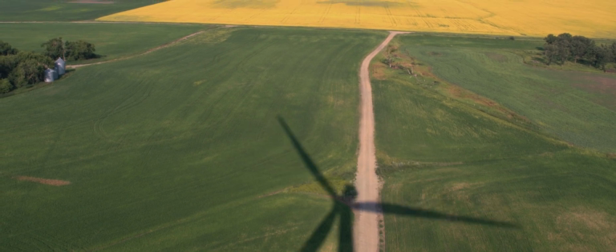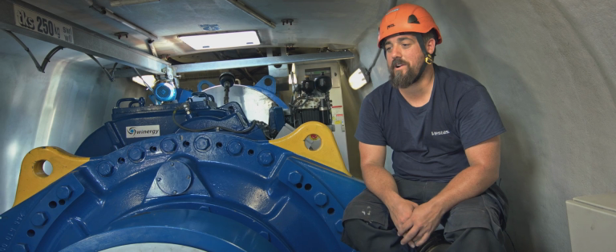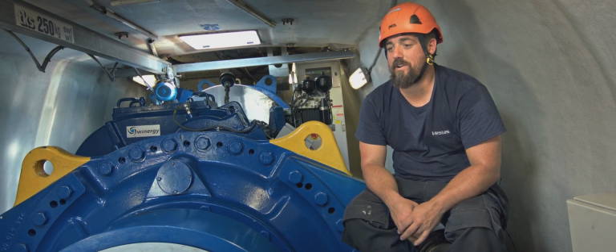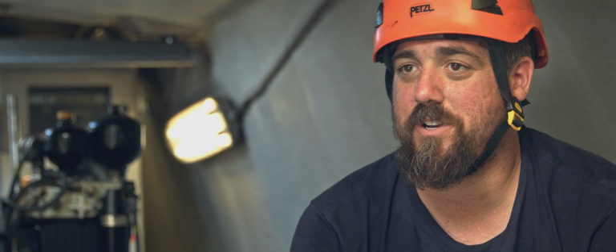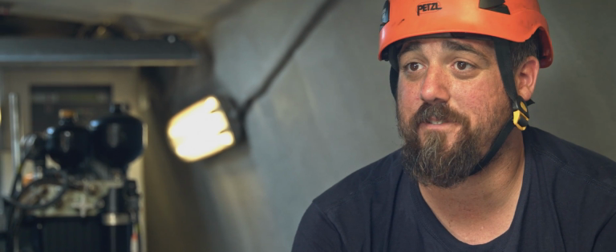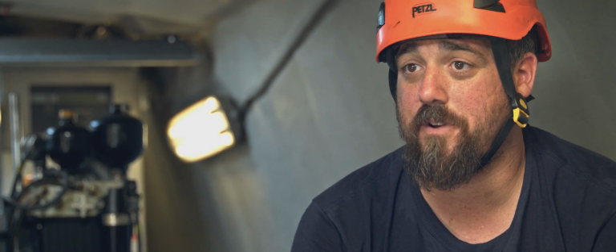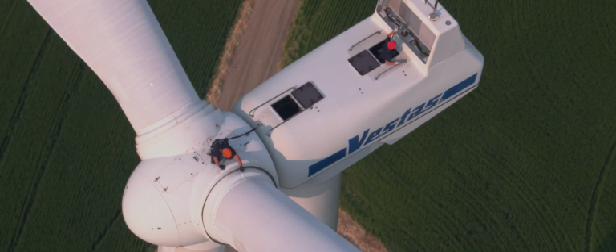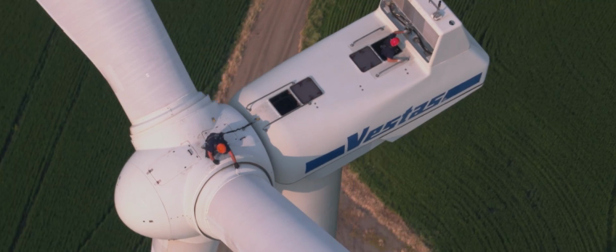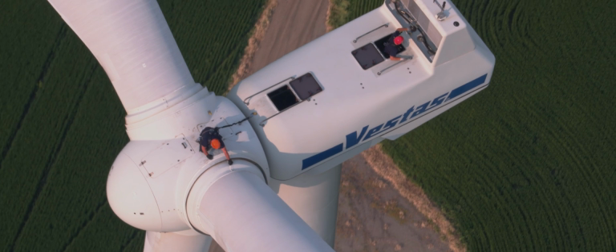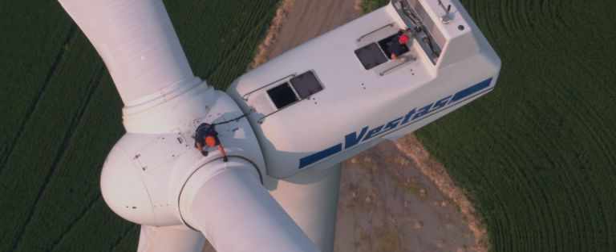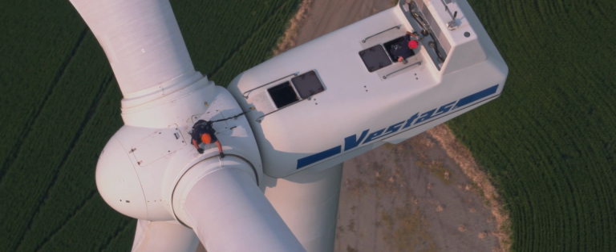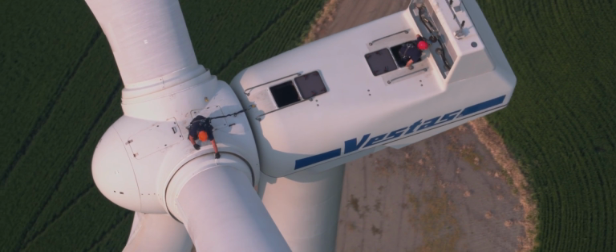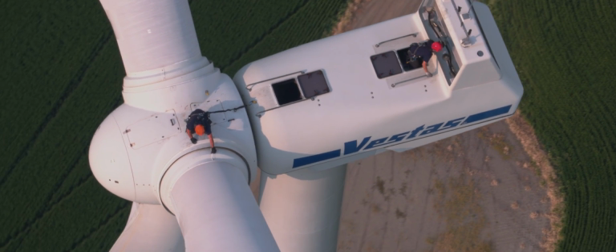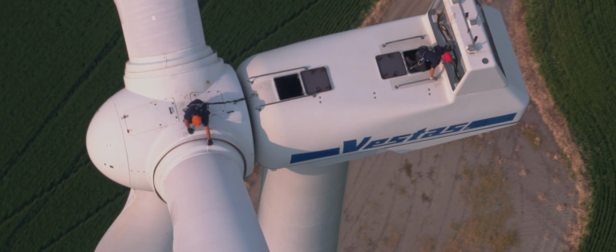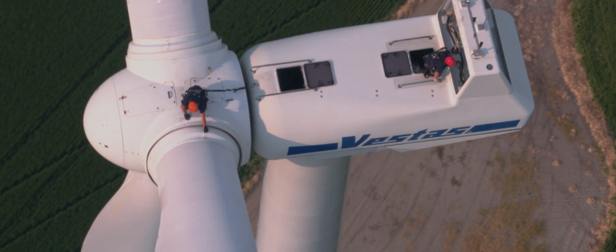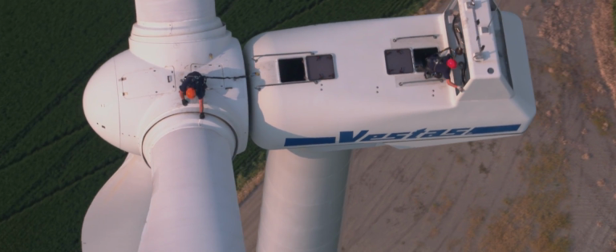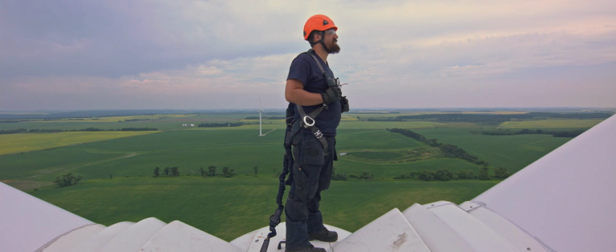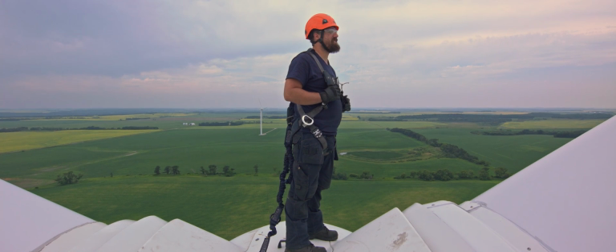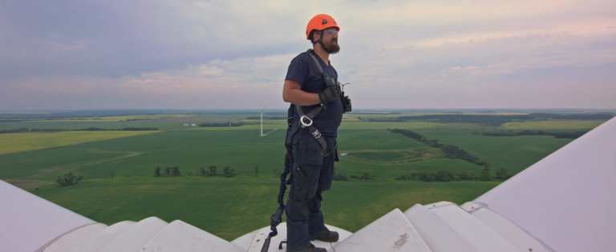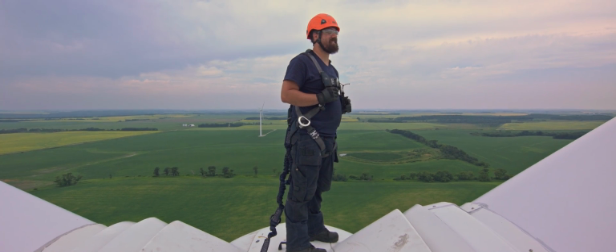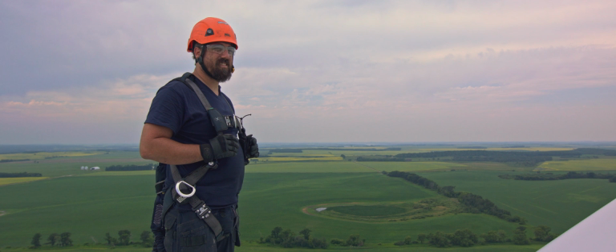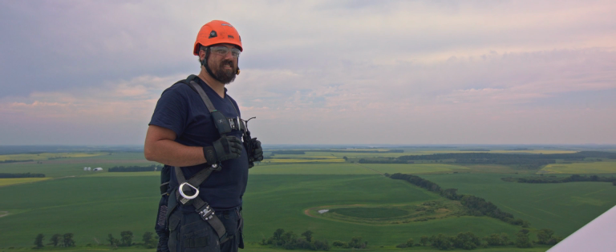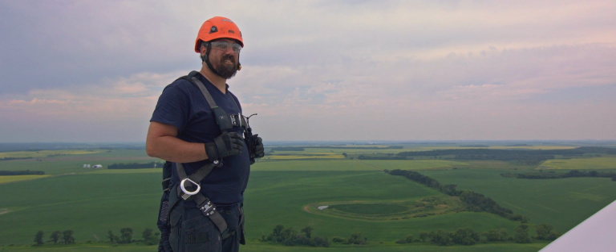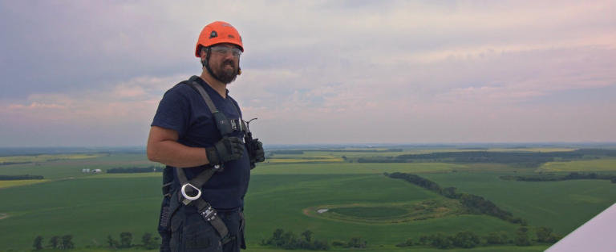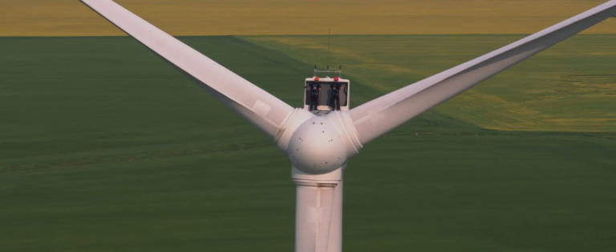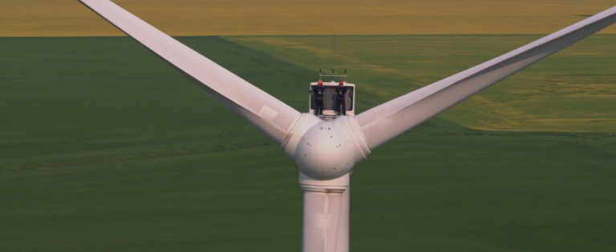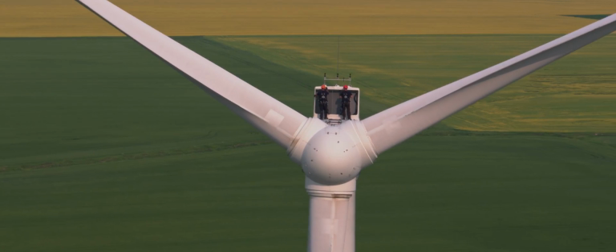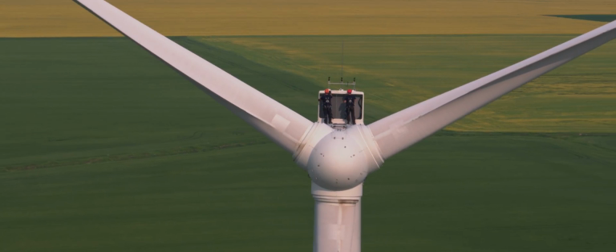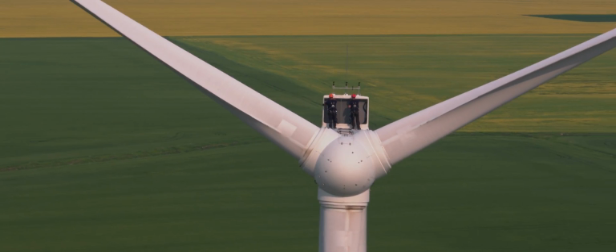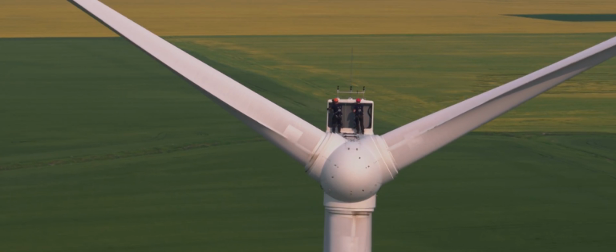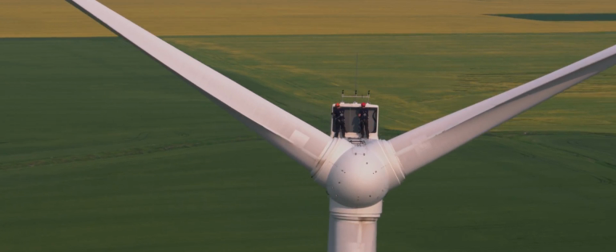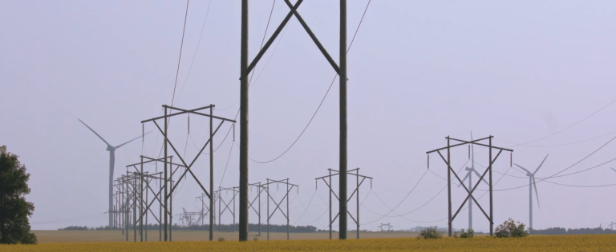We are 280 feet off the ground in the nacelle of a Vestas V82 wind turbine. I'm Chris Kilpatrick and I work on wind turbines to keep the power on in Manitoba and Canada.